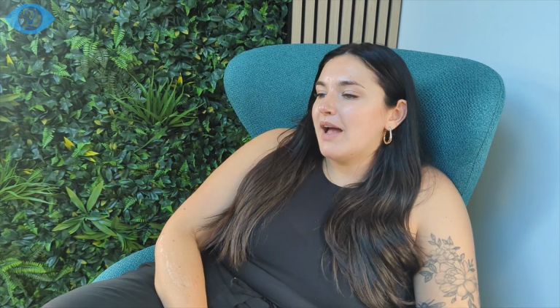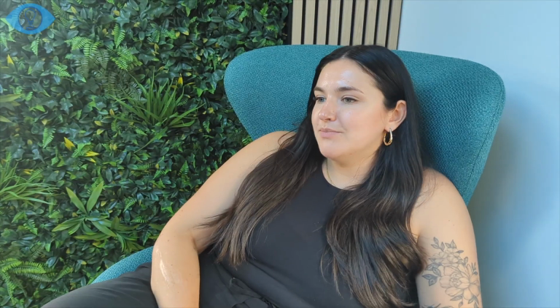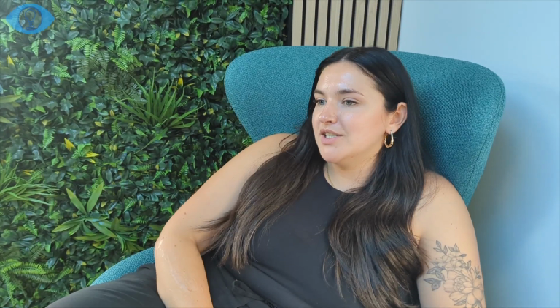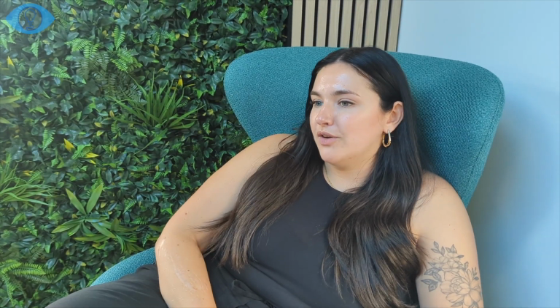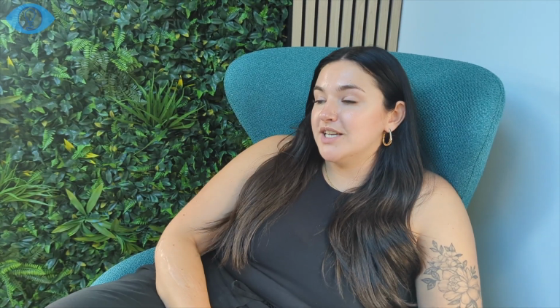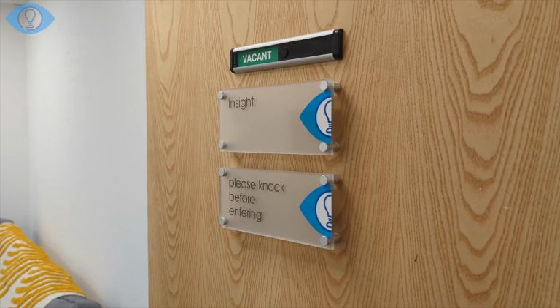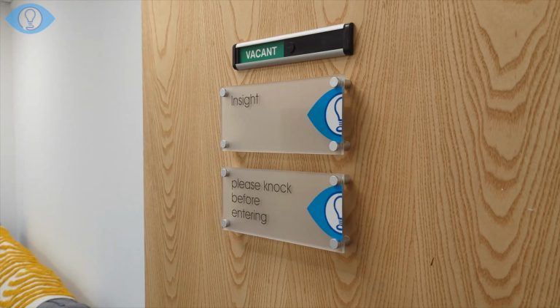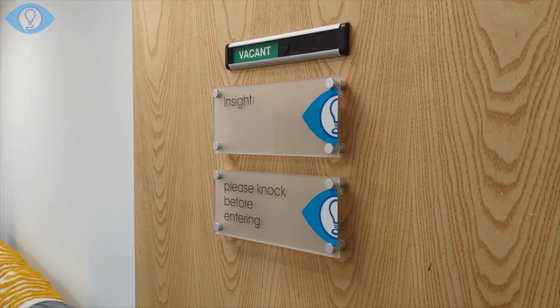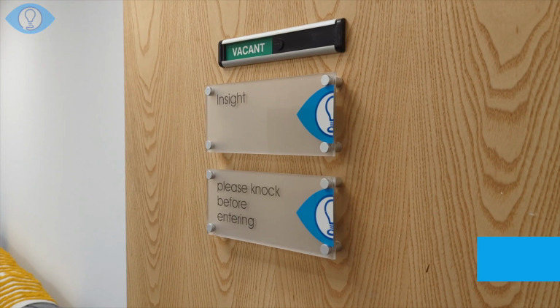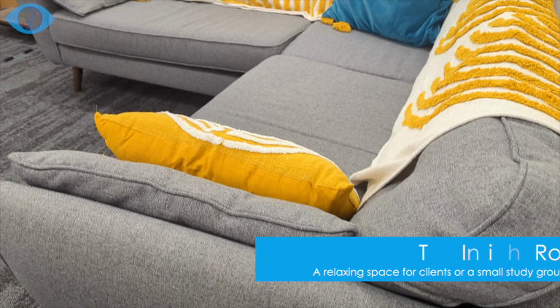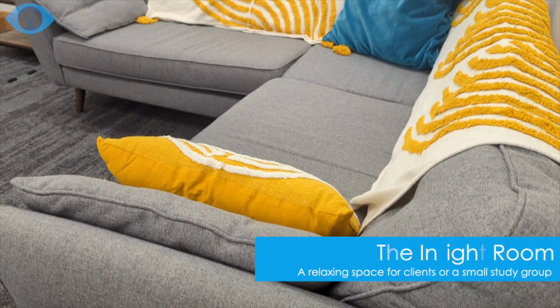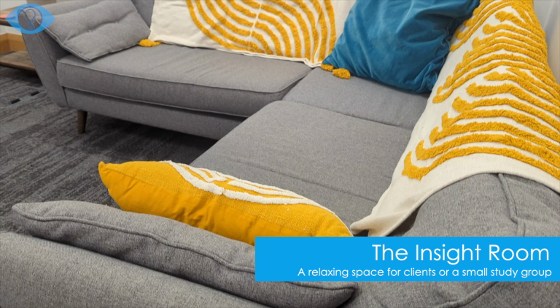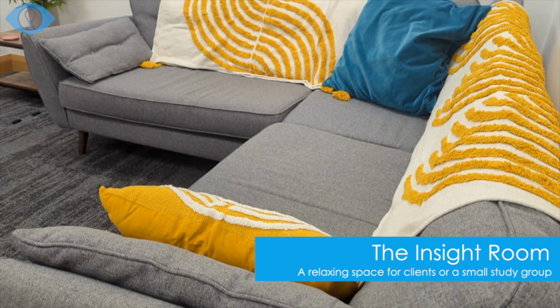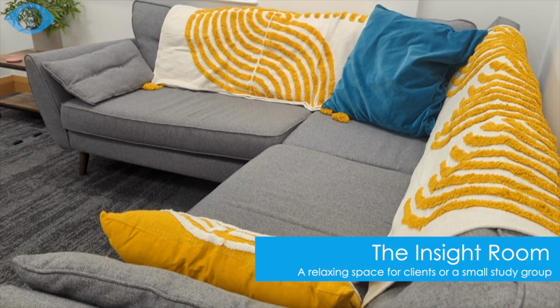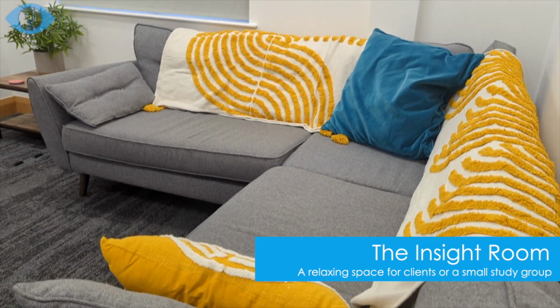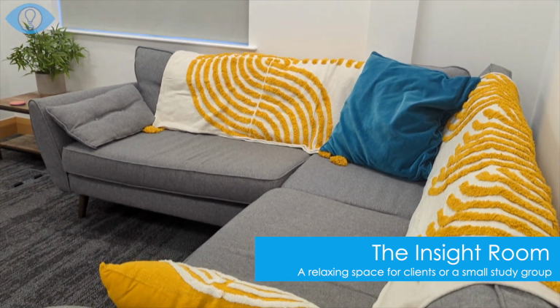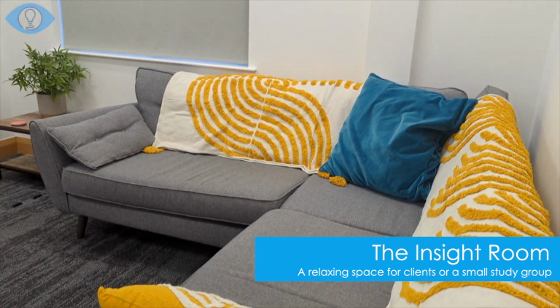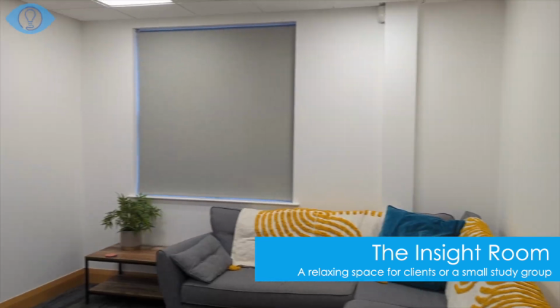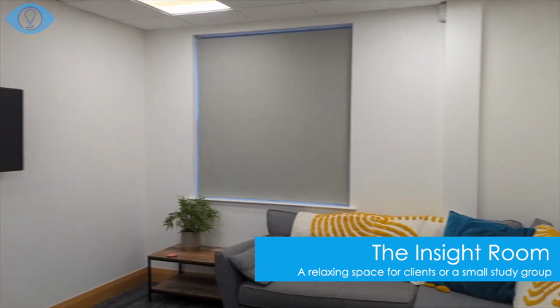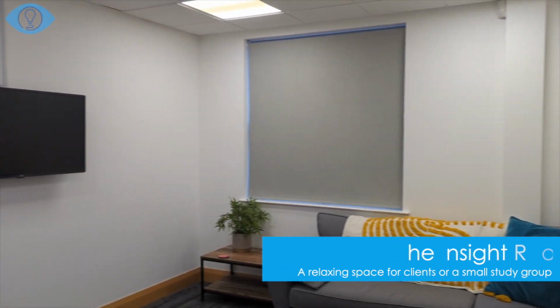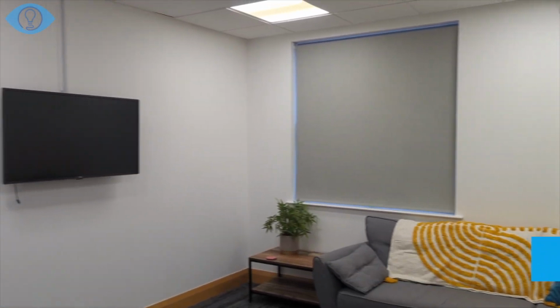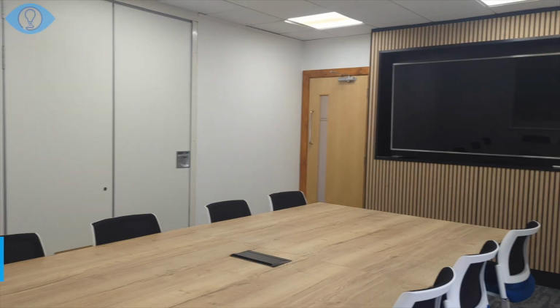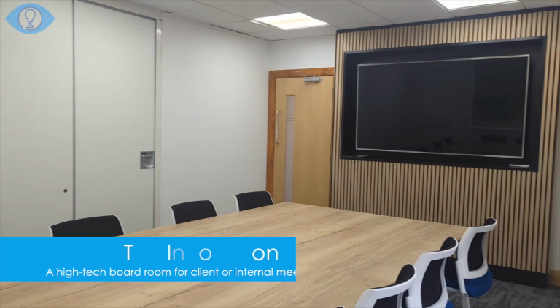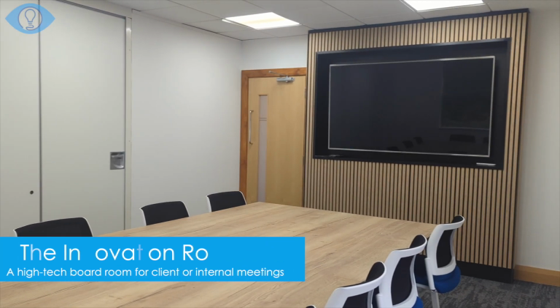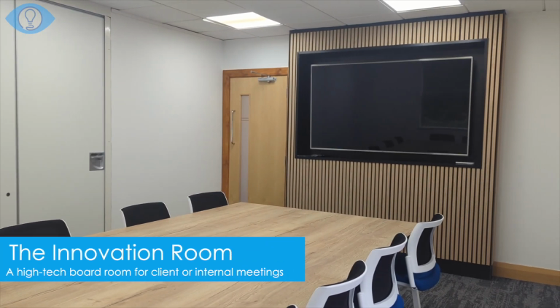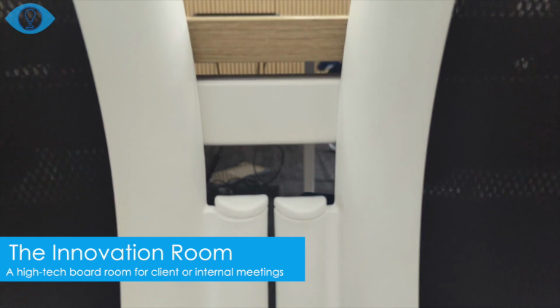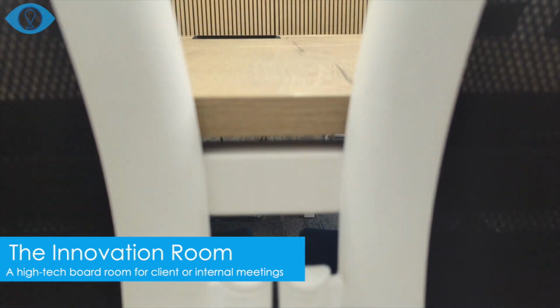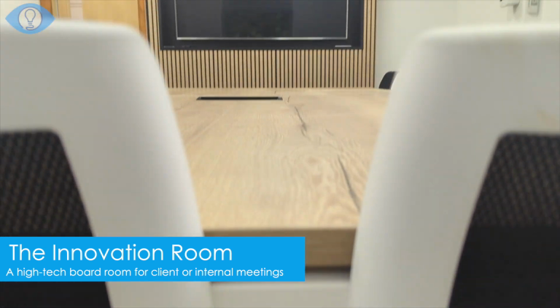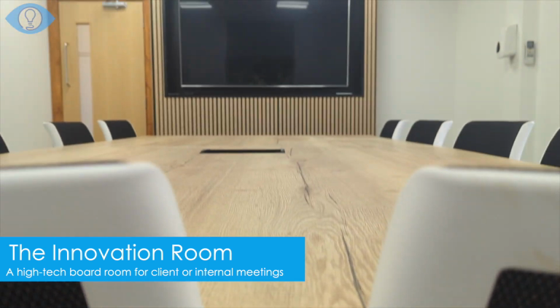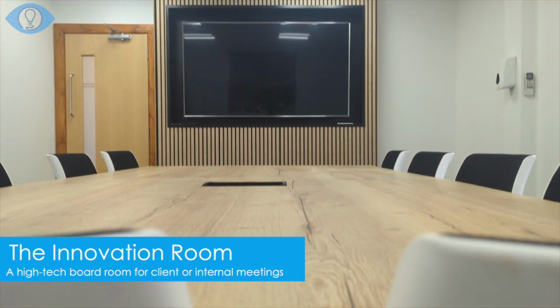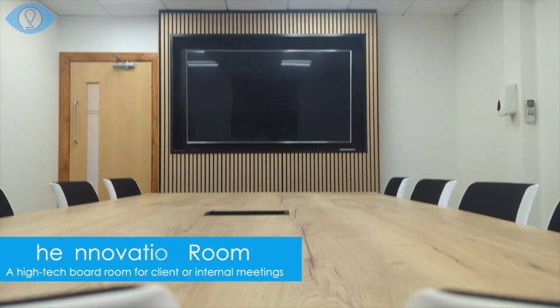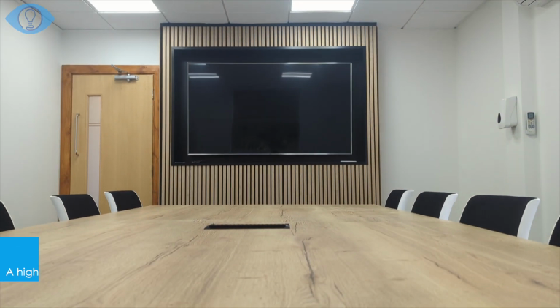My first impressions of the office was that it's very thought out — each space has been very thought out in how it's going to be used. It's very practical but also very stylish, just a more comfortable, sleek, and modern place to work.